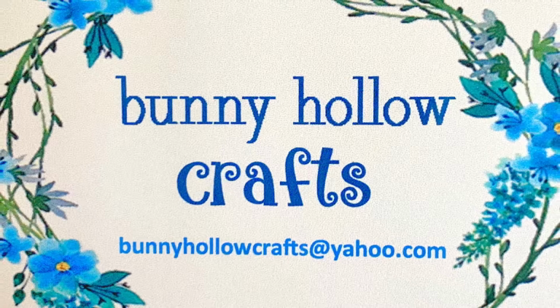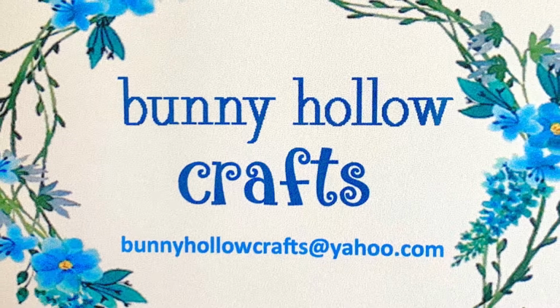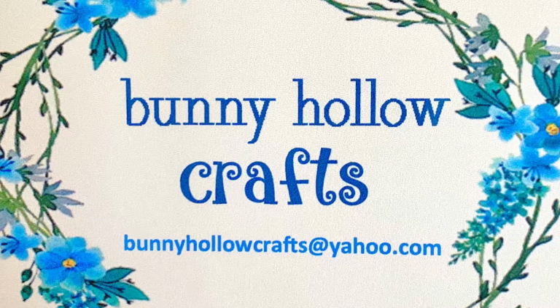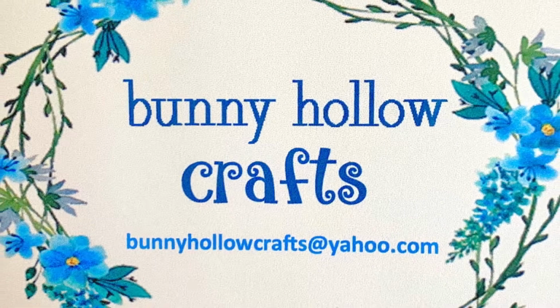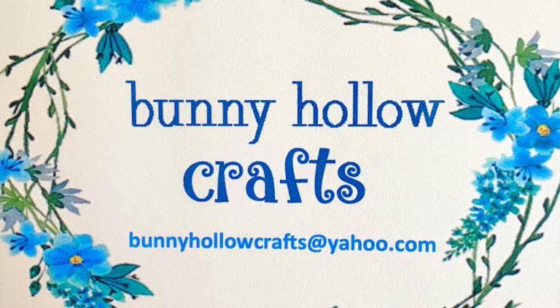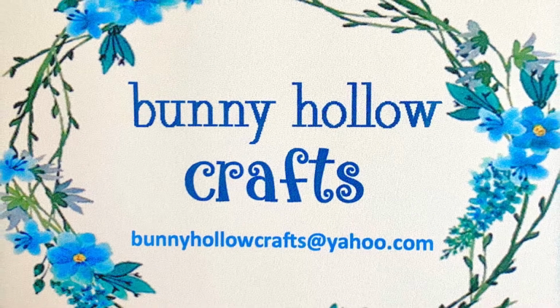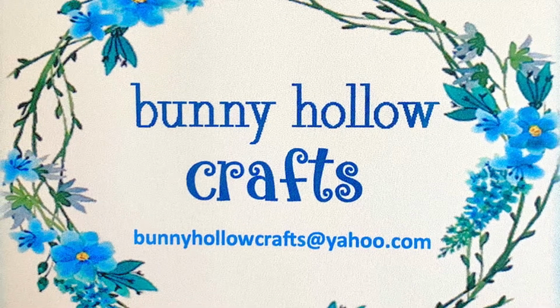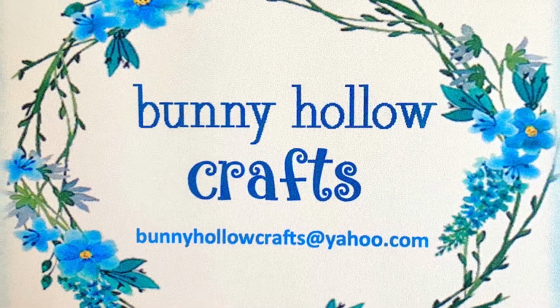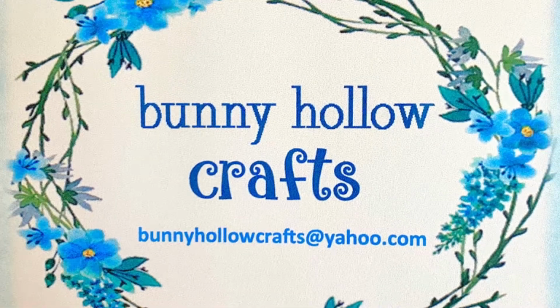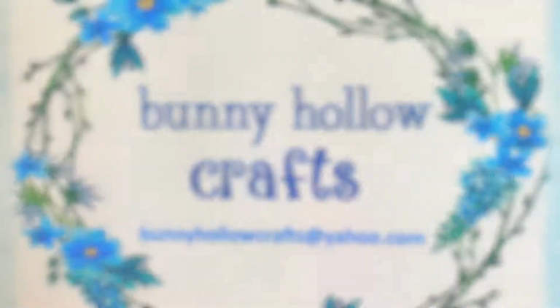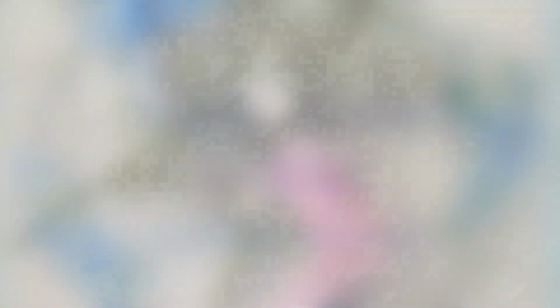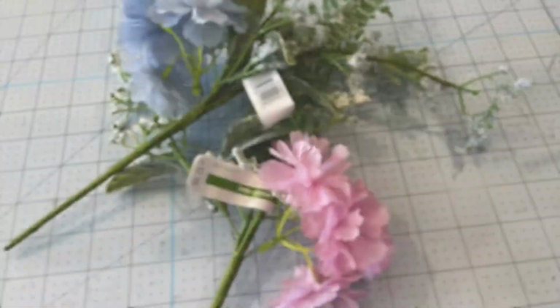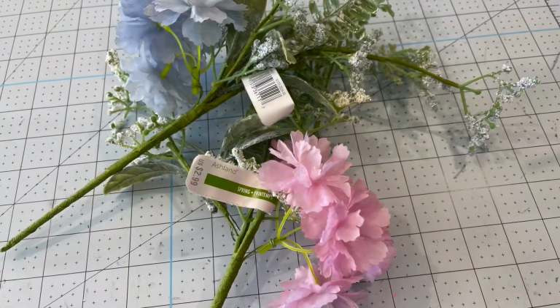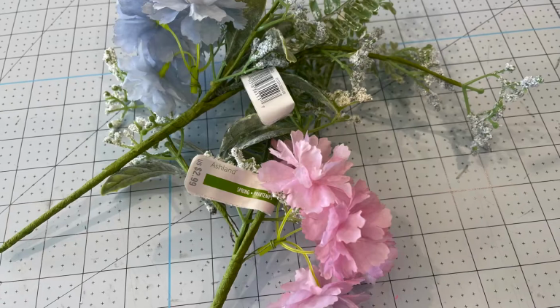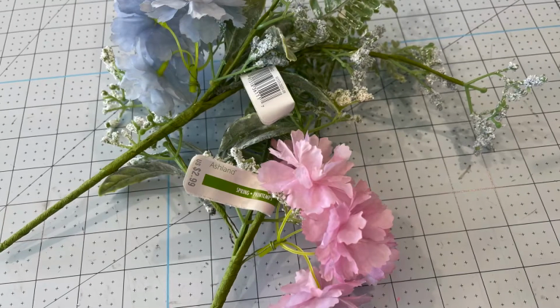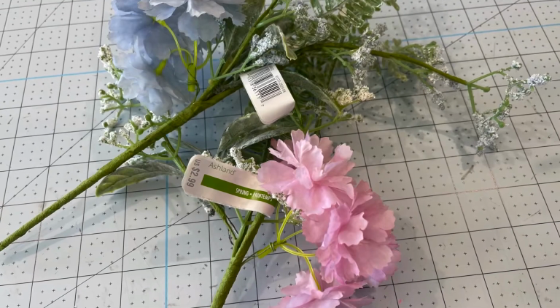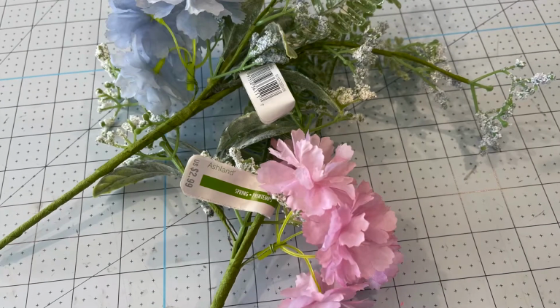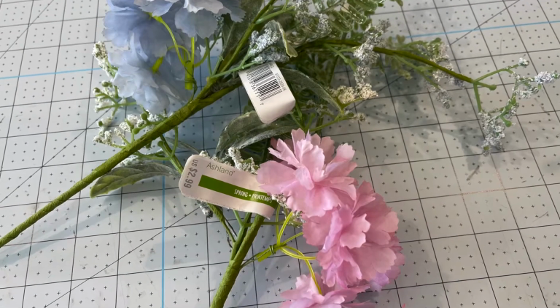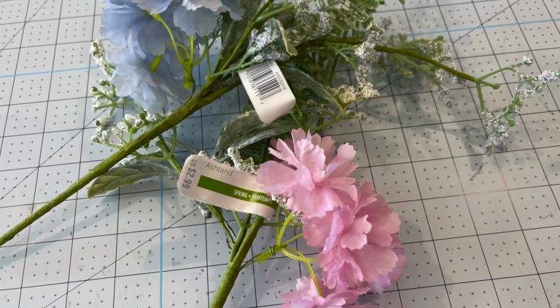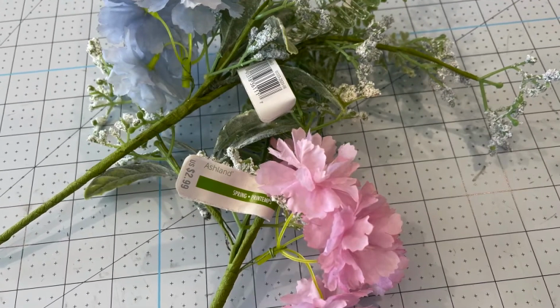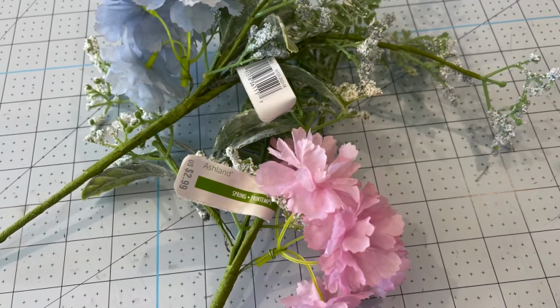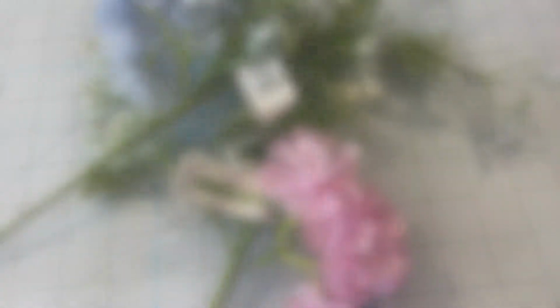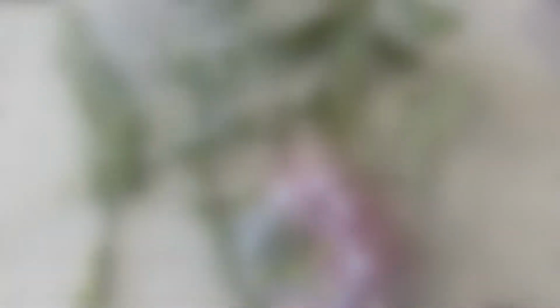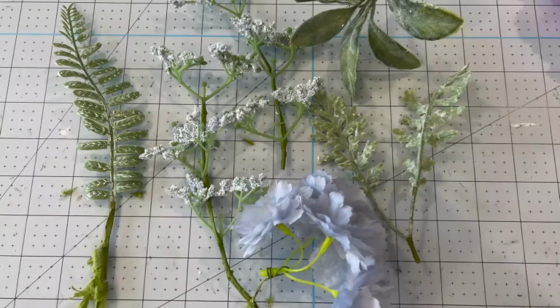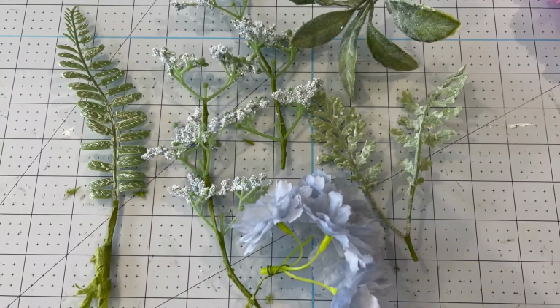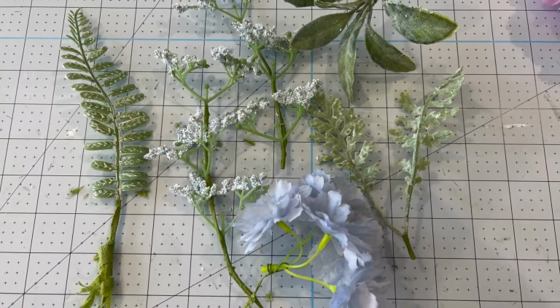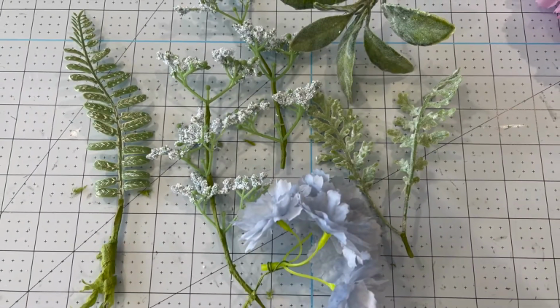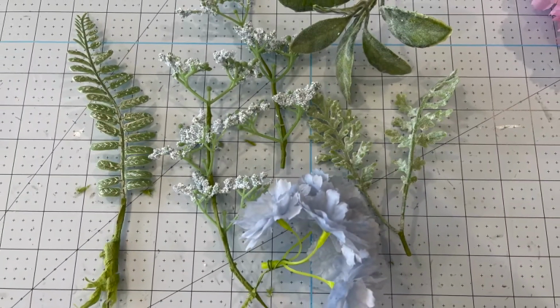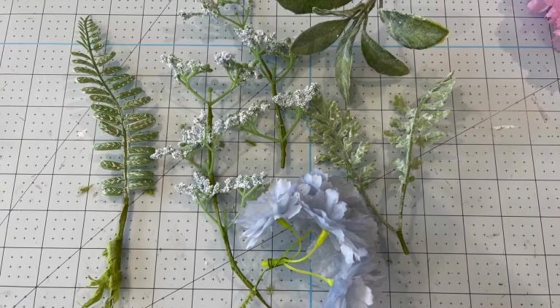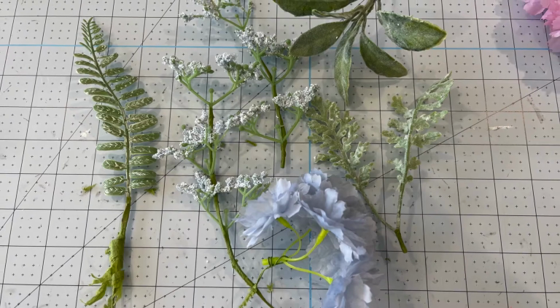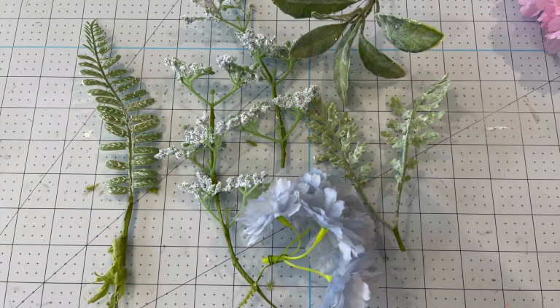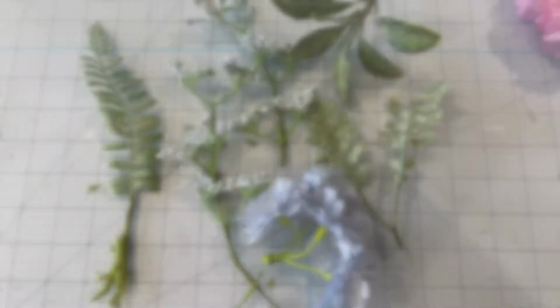Hi guys and welcome to my channel at Bunny Hollow Crafts. We're going to make an Easter basket today. These were very inexpensive finds at Michaels and they are all on sale, so let's get to it.